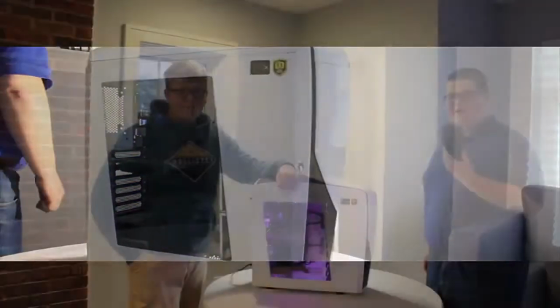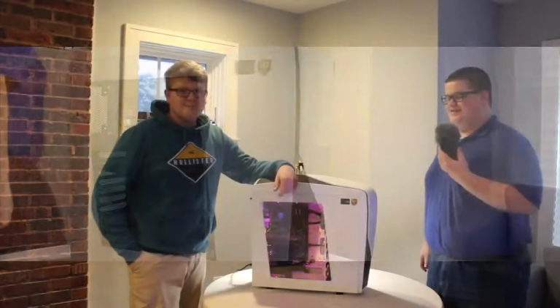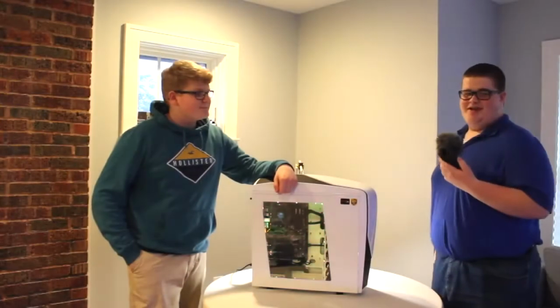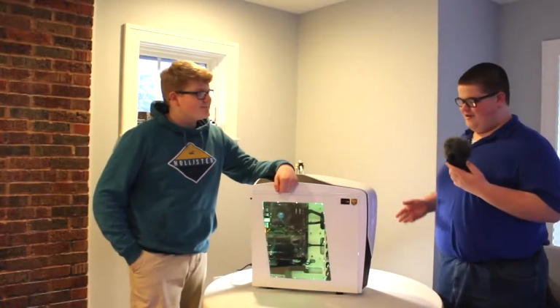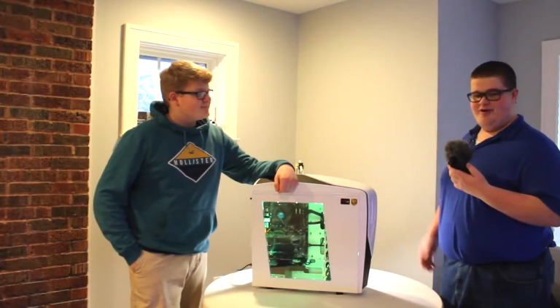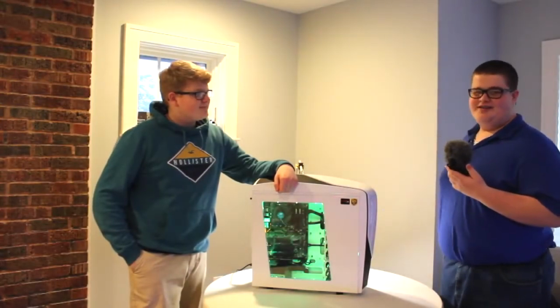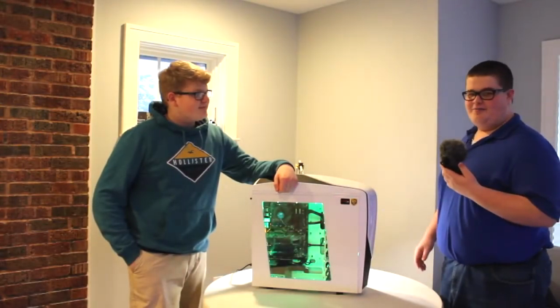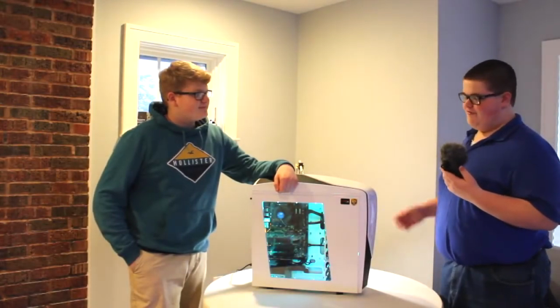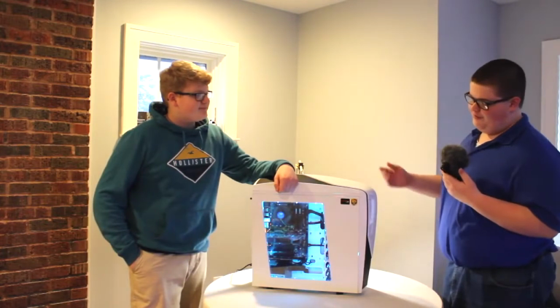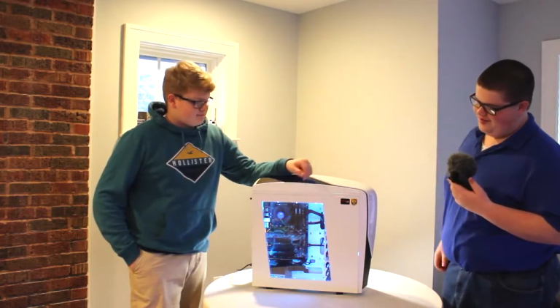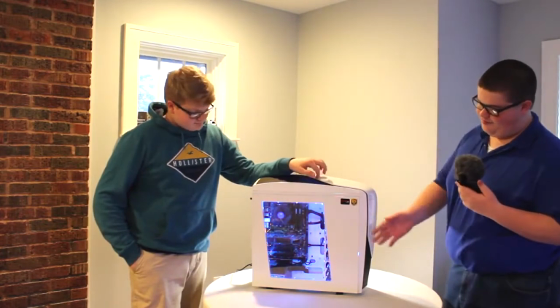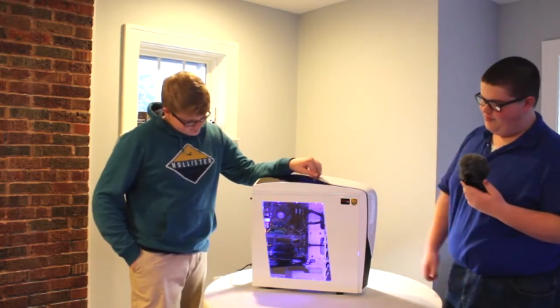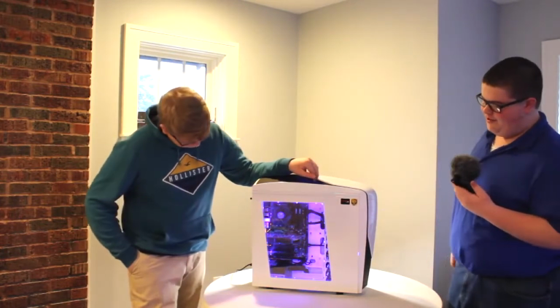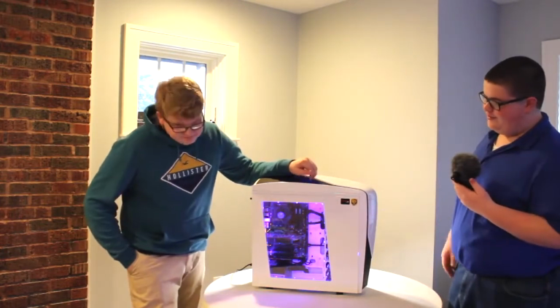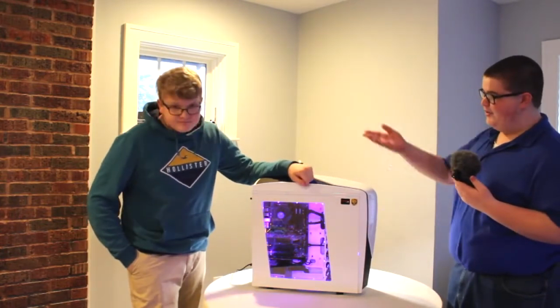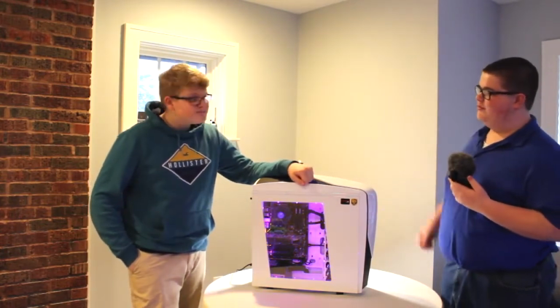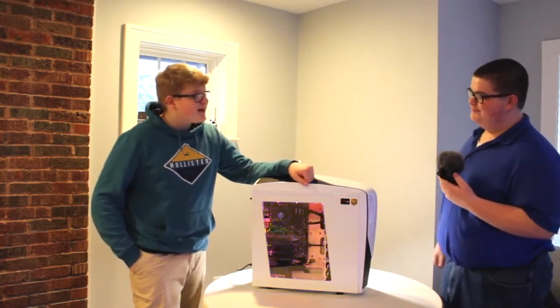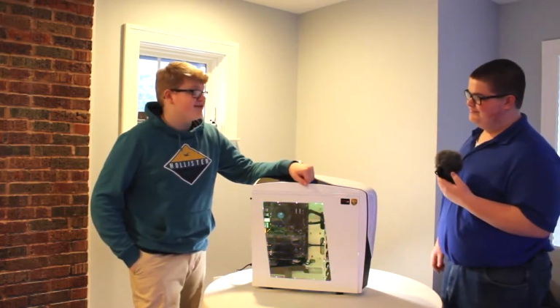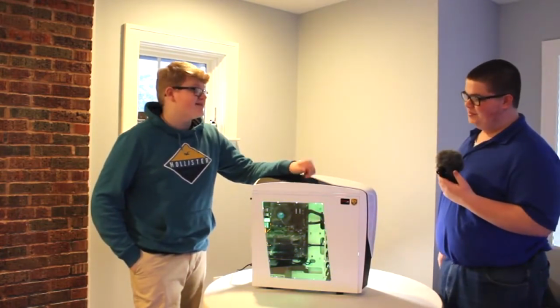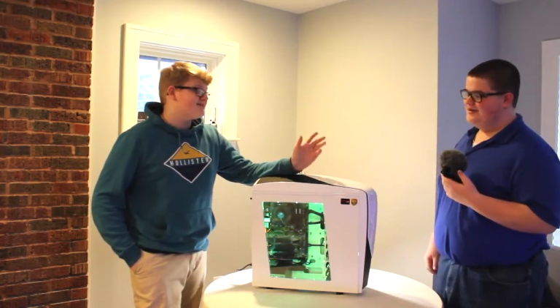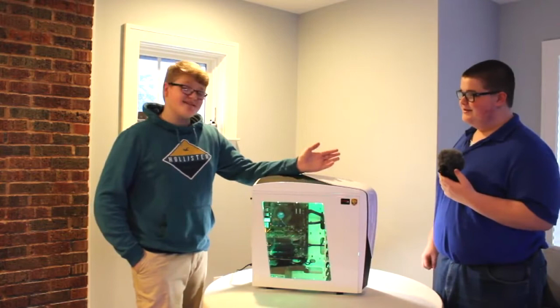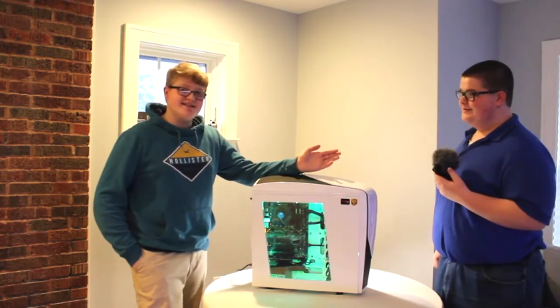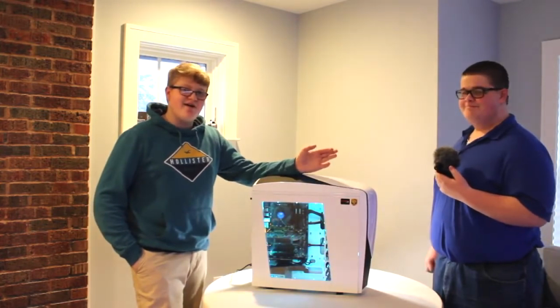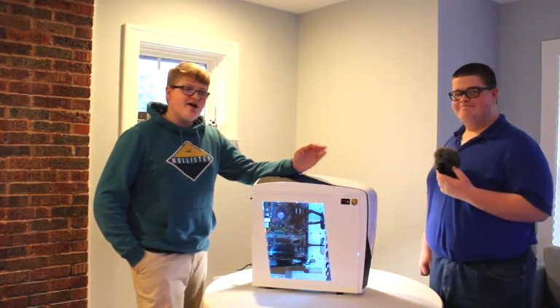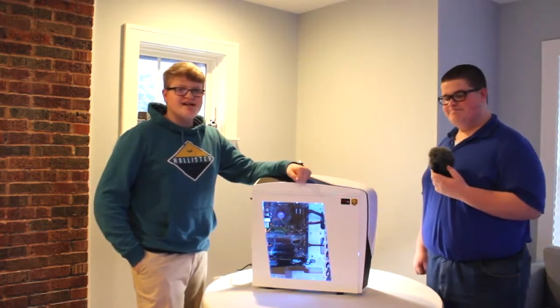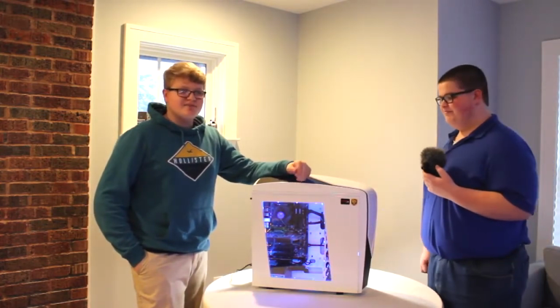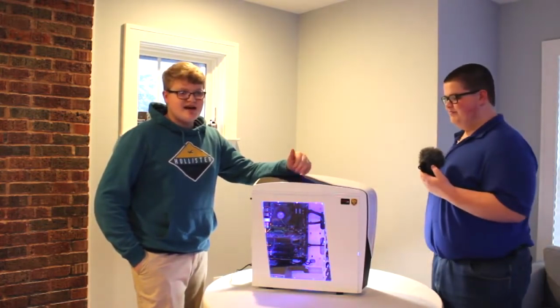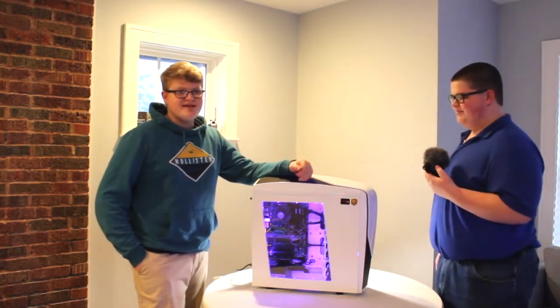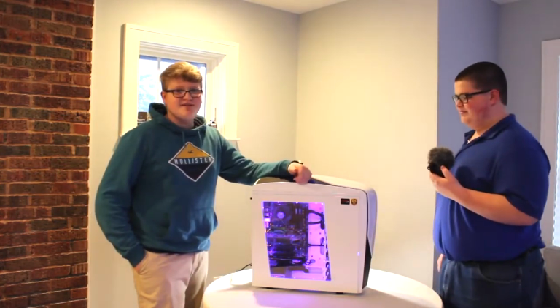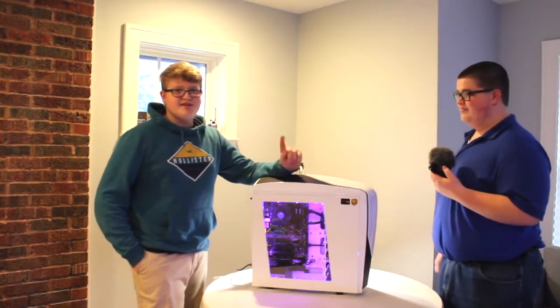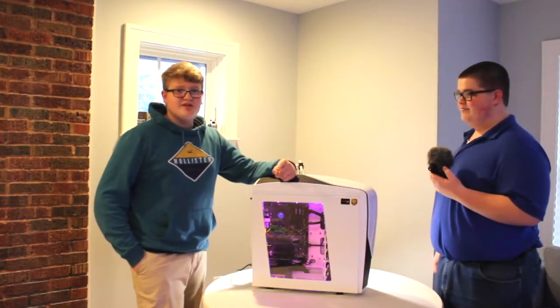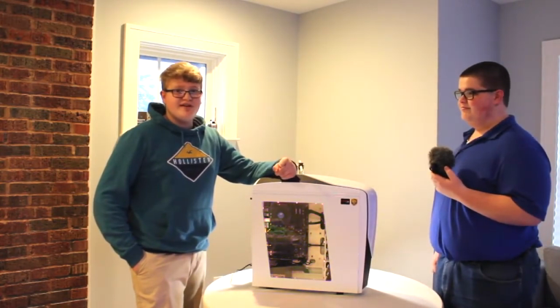Okay guys, so we finished the build process for the computer. Everything works and it looks pretty sweet right now. You like the way it turned out, Will? It's great, it's awesome. Now we just got to install OSX, which is Mac's operating system. So wish us luck.